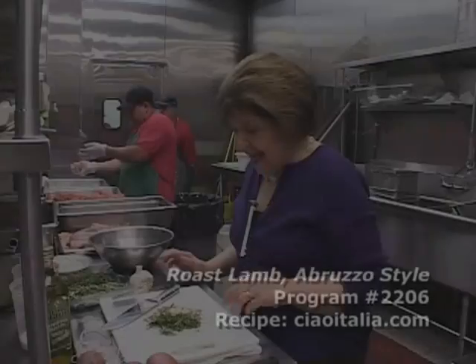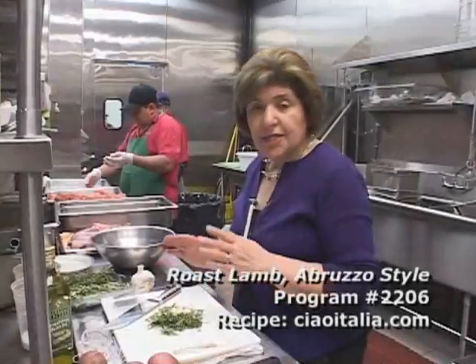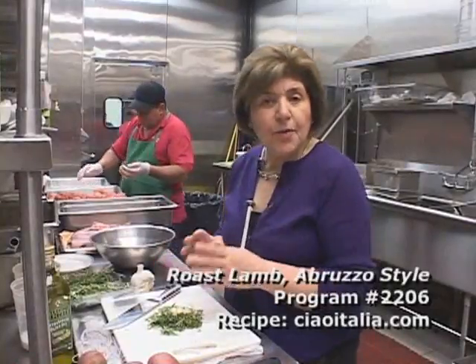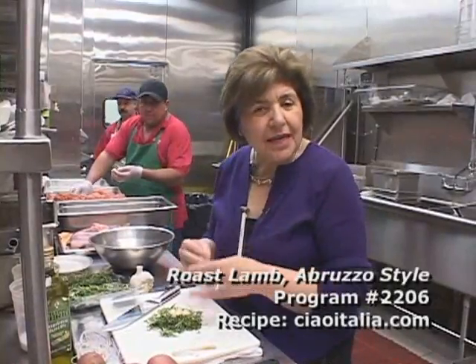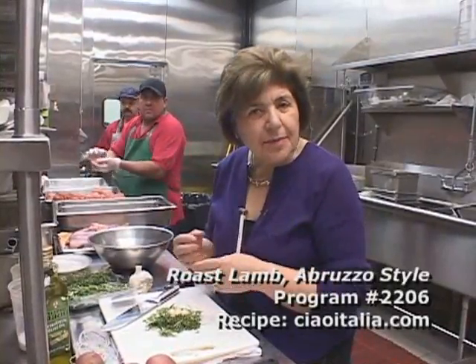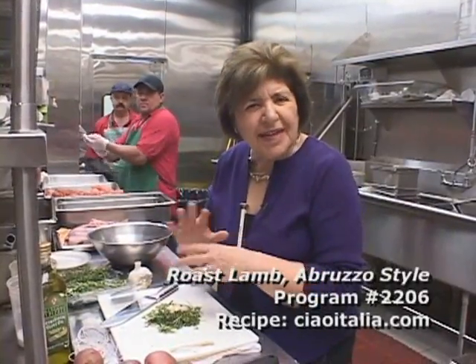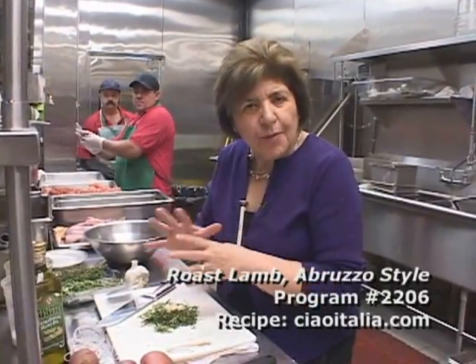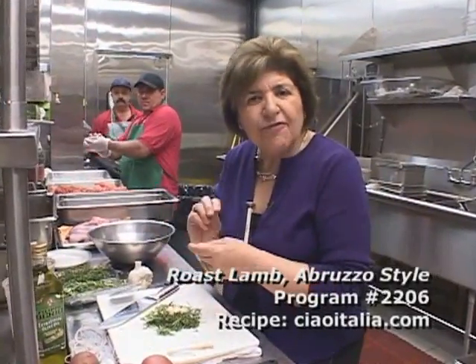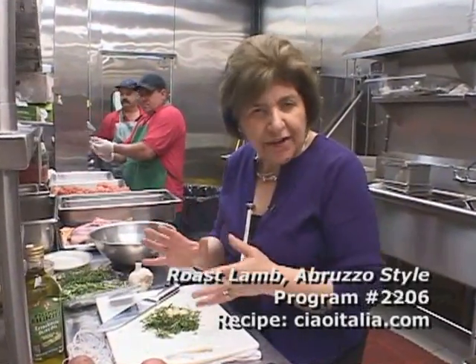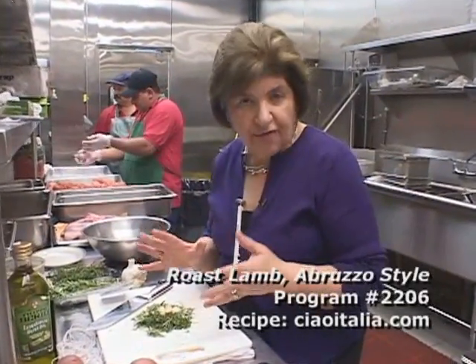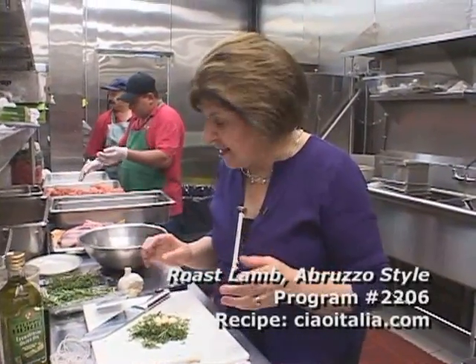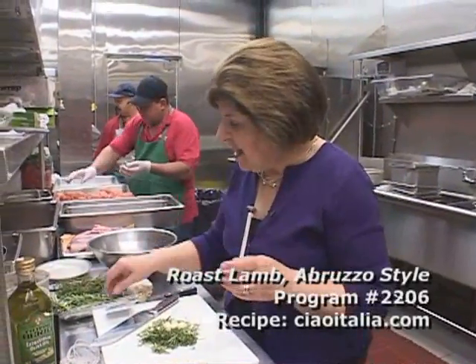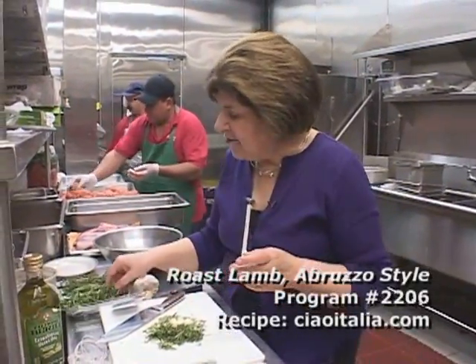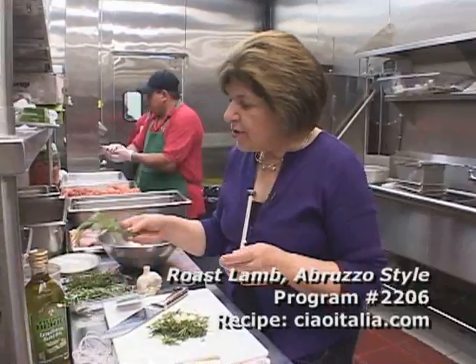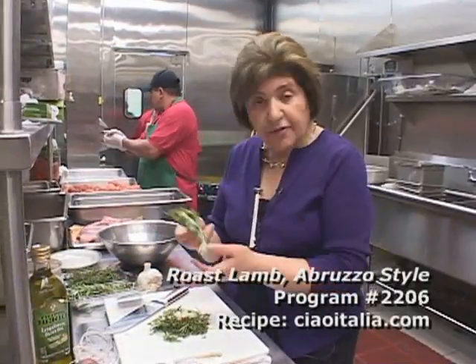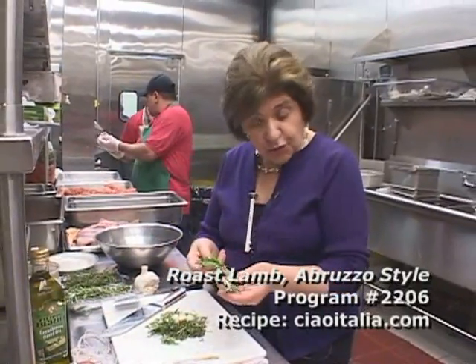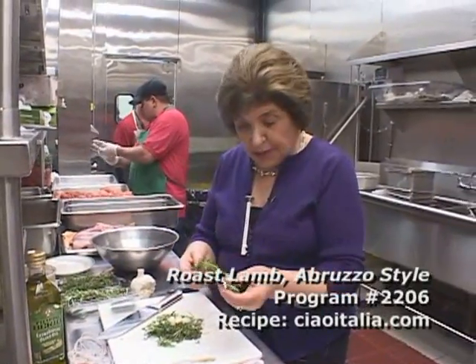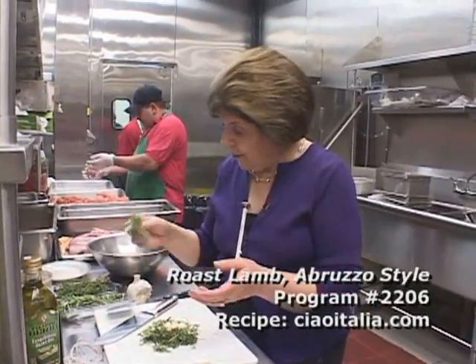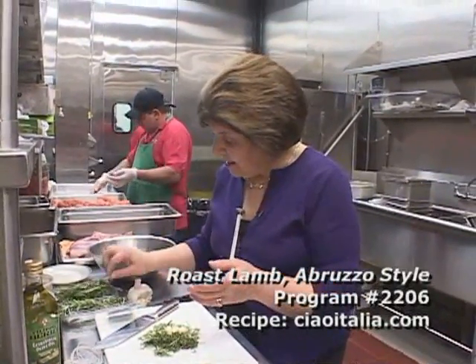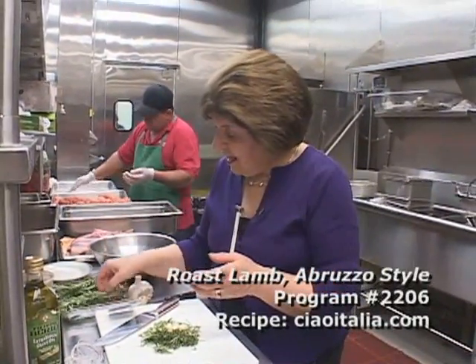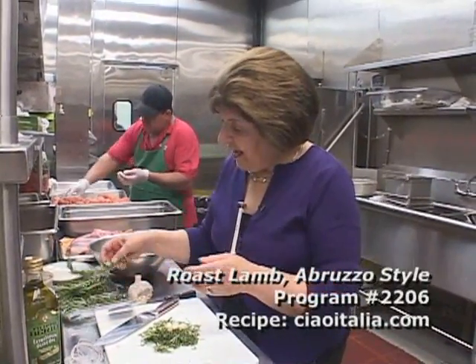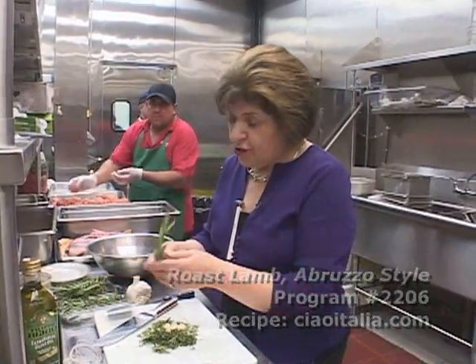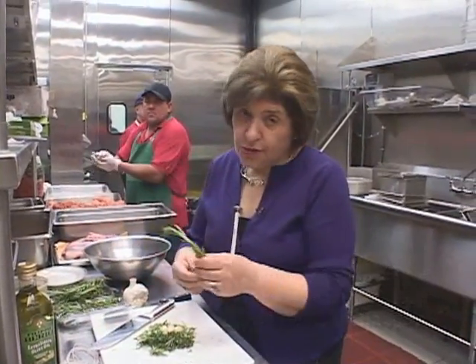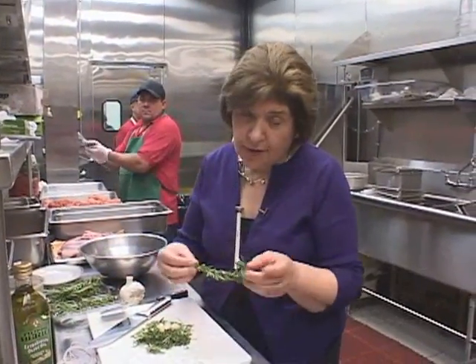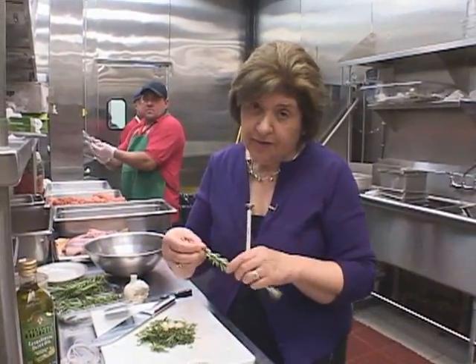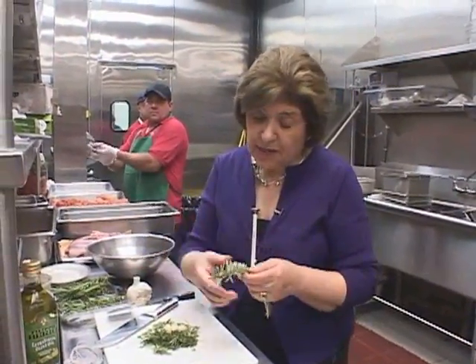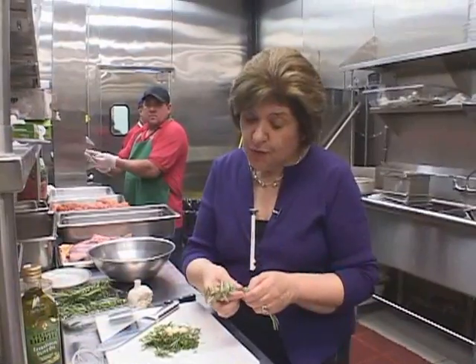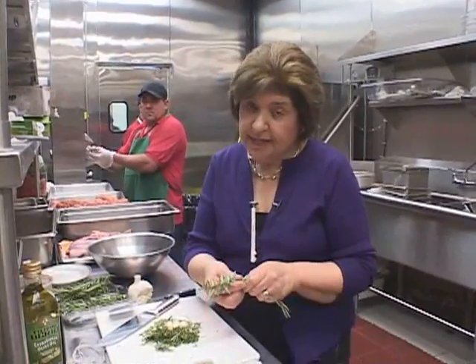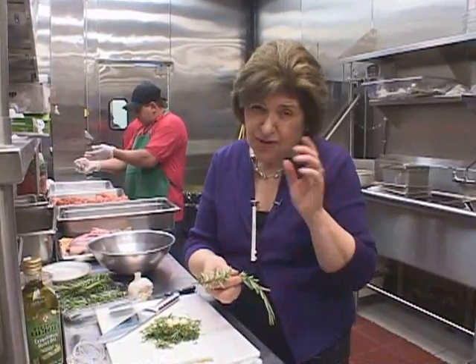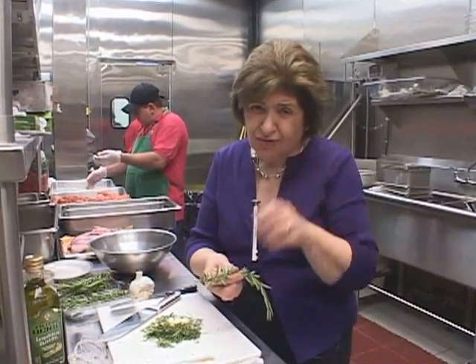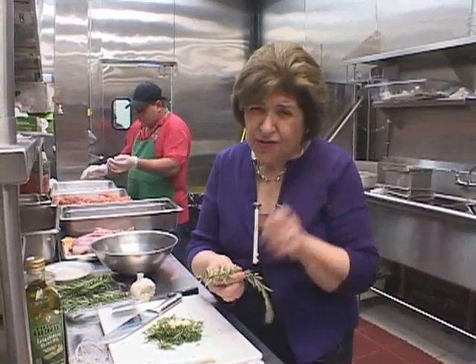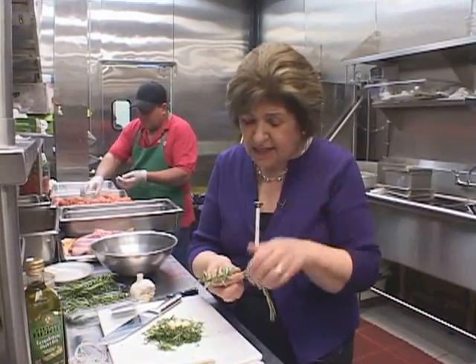I'm going to start with making an aromatic flavoring for the lamb. For that, we're using the fresh rosemary that we got. You don't want to use dried rosemary for this because it just wouldn't be the same — too dry, too medicinal.